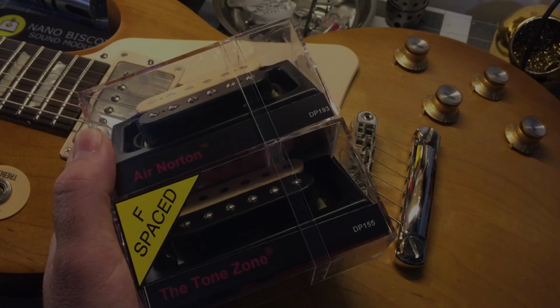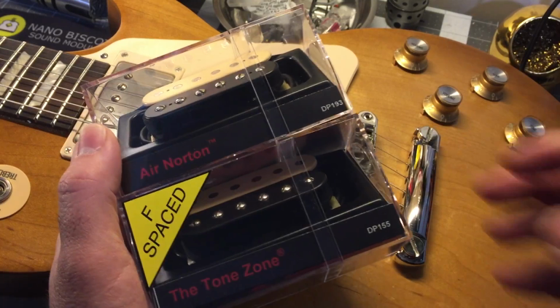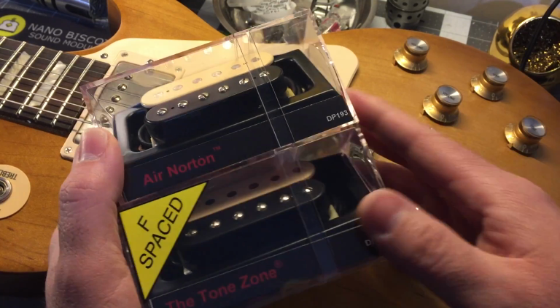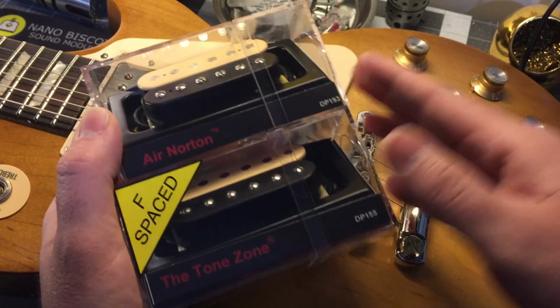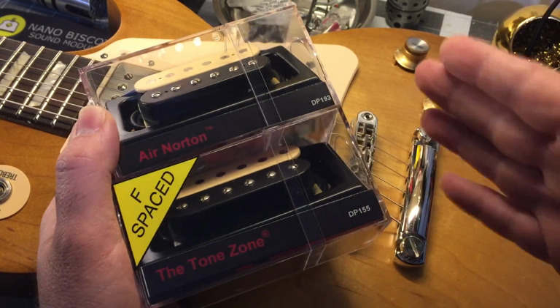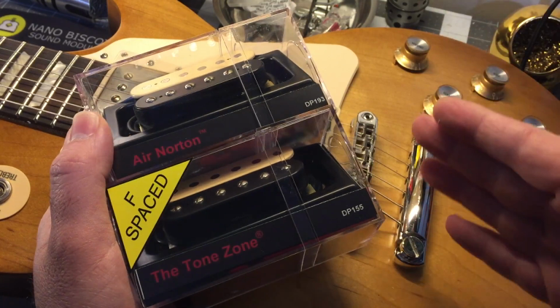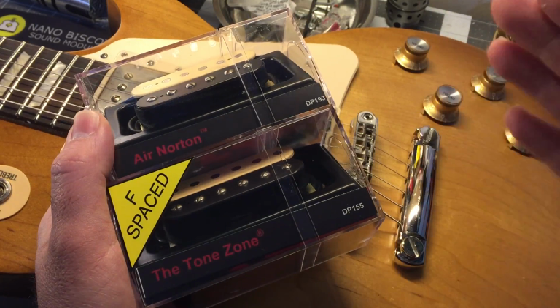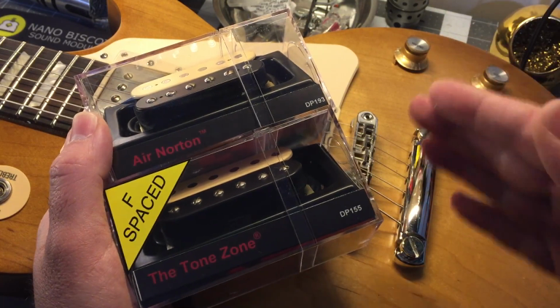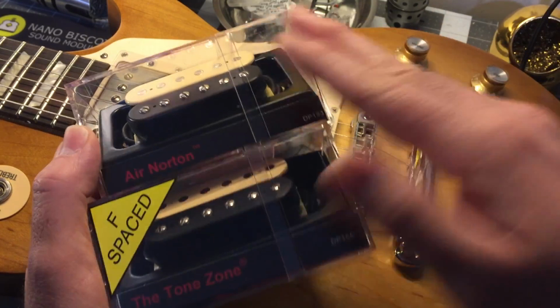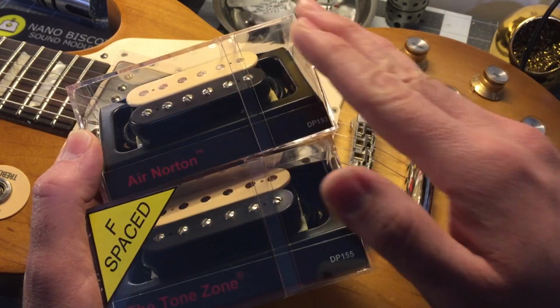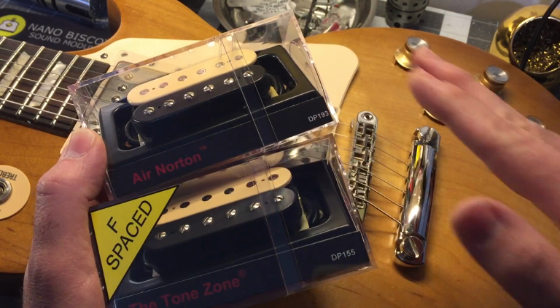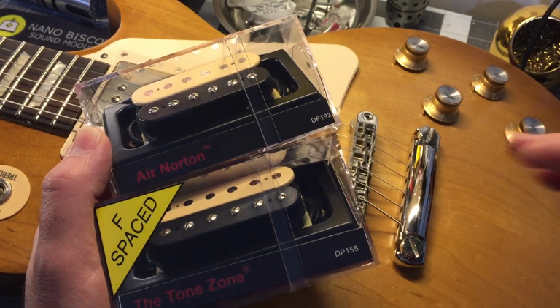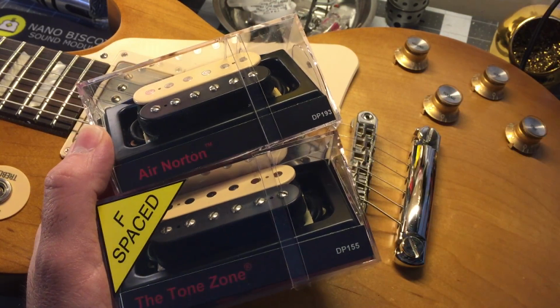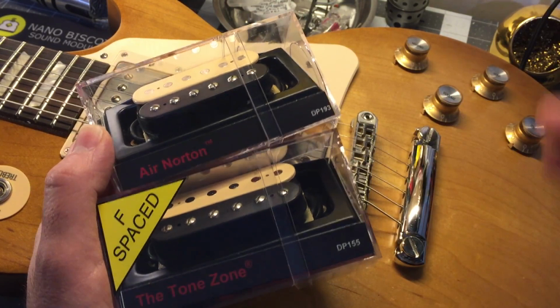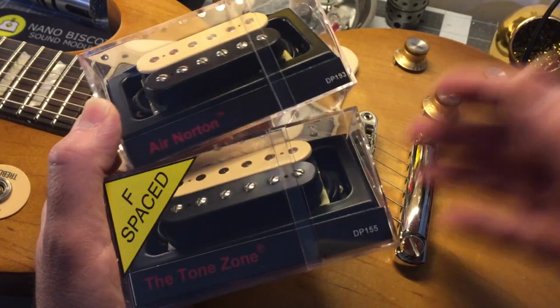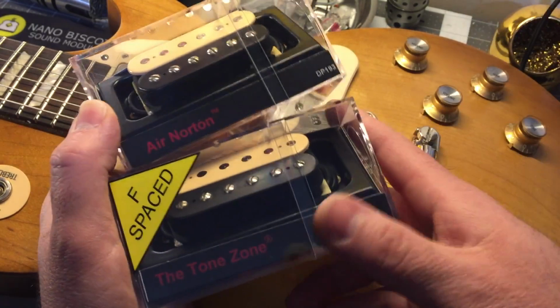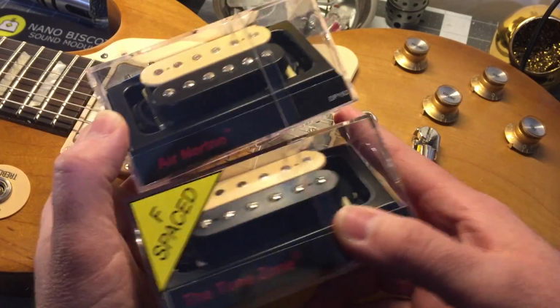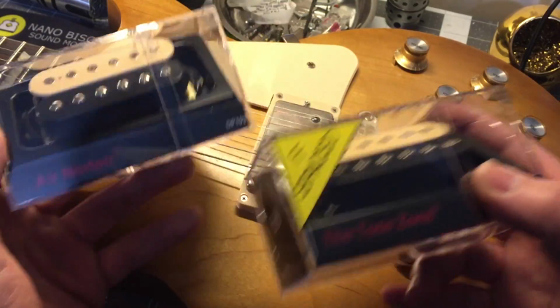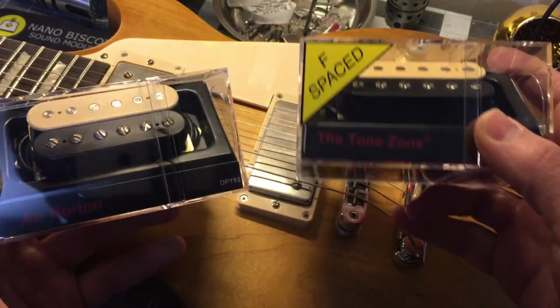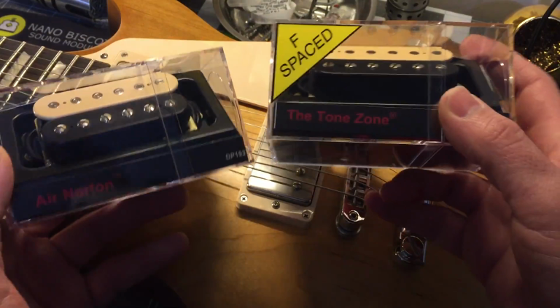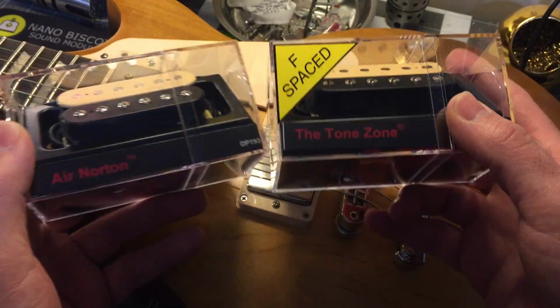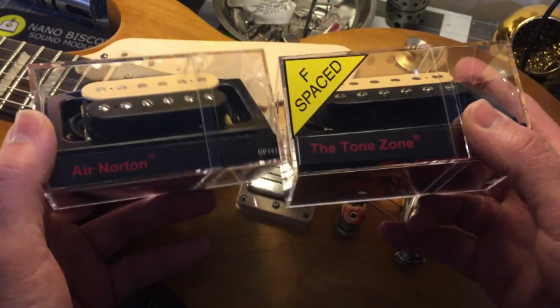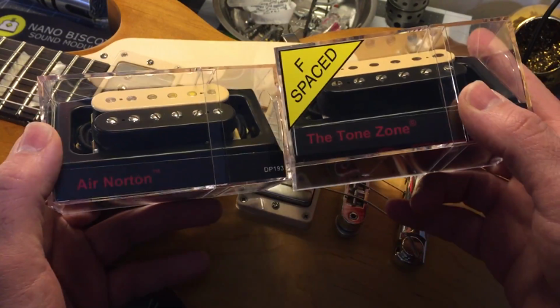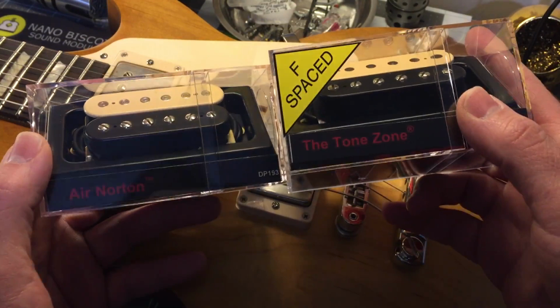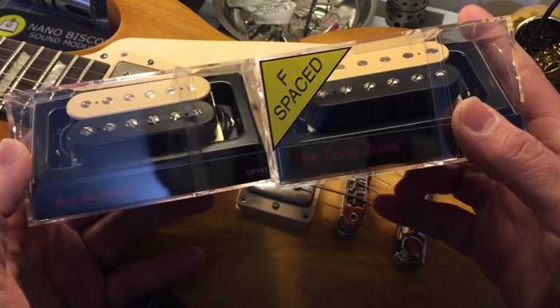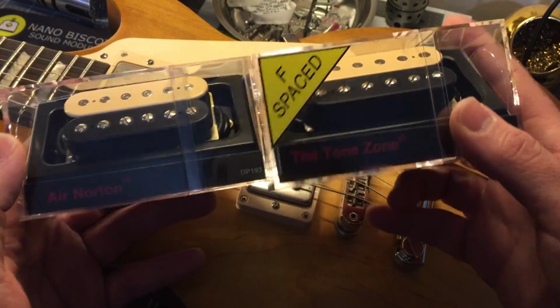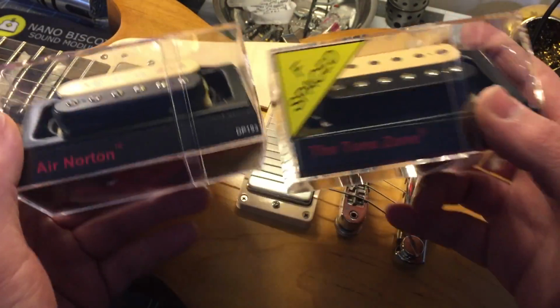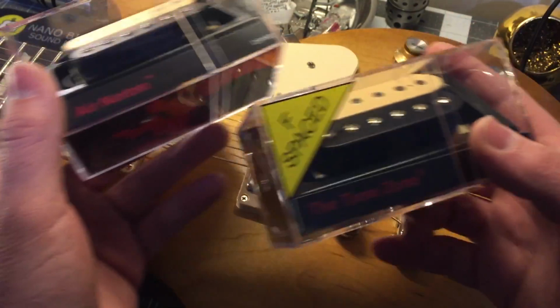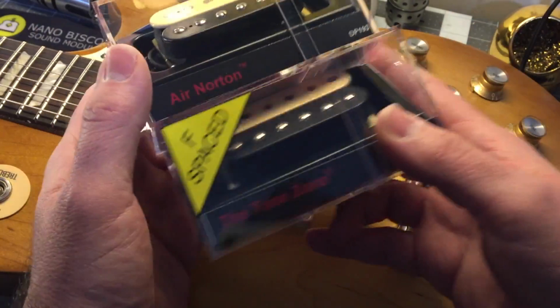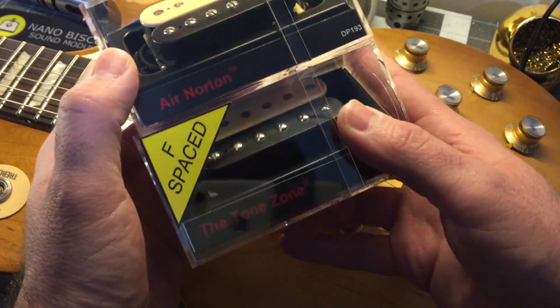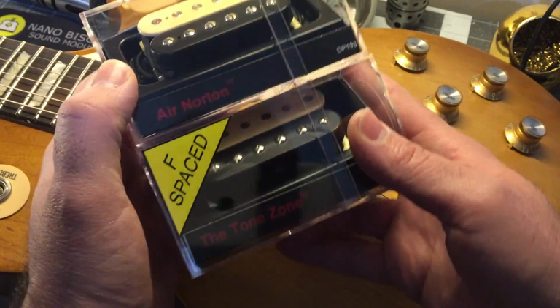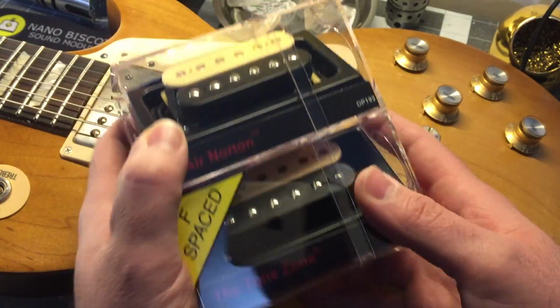Hey, Richie Castellano here. Today's video is going to be about F-spacing in guitar pickups. This is a topic that's confused me. I couldn't find sufficient answers when I looked this up on the internet, so I figured that maybe I can help a little bit.